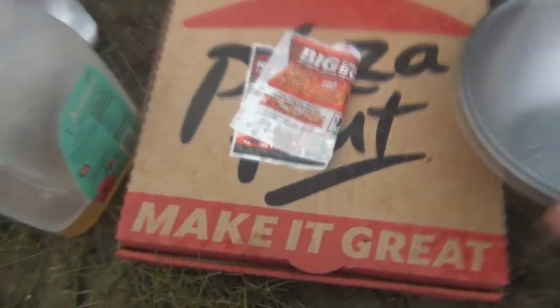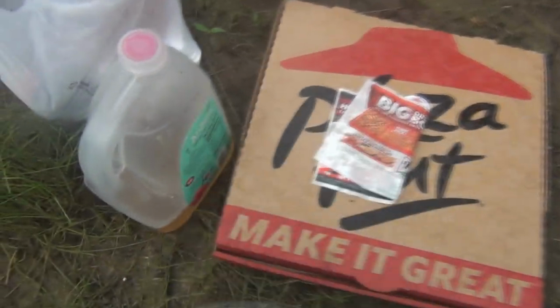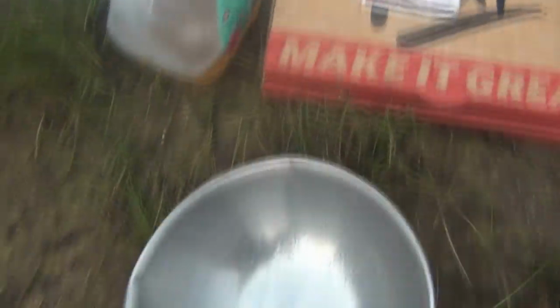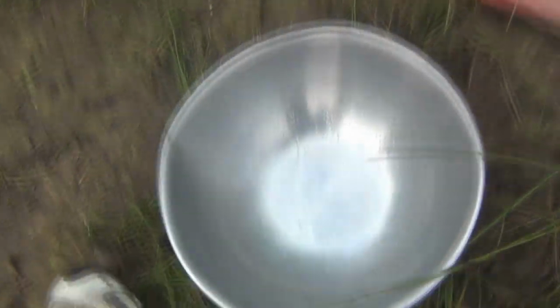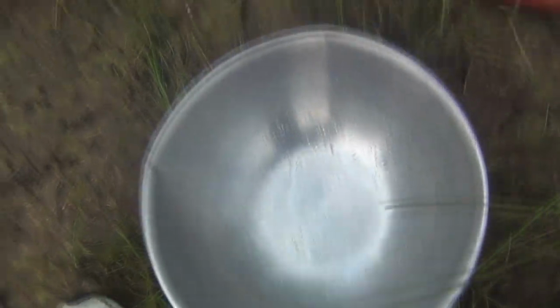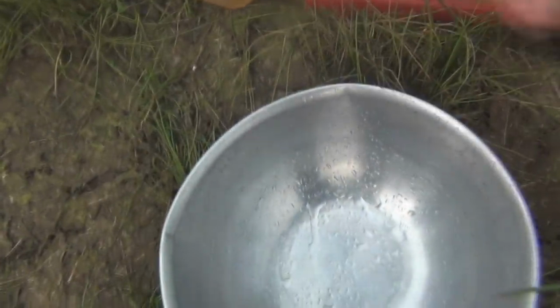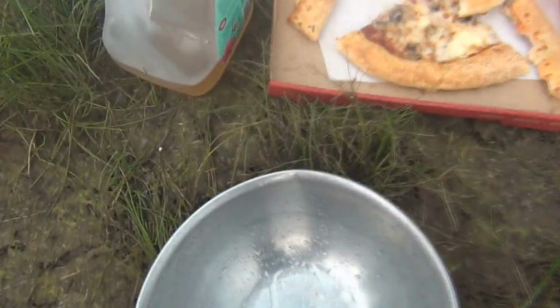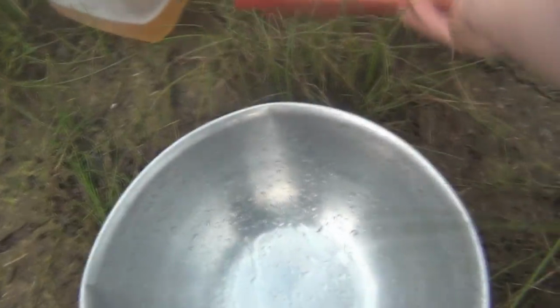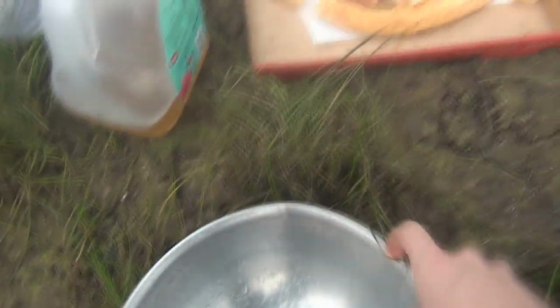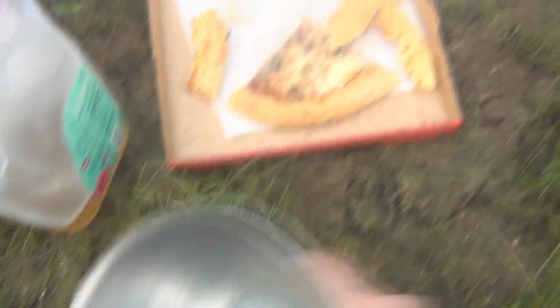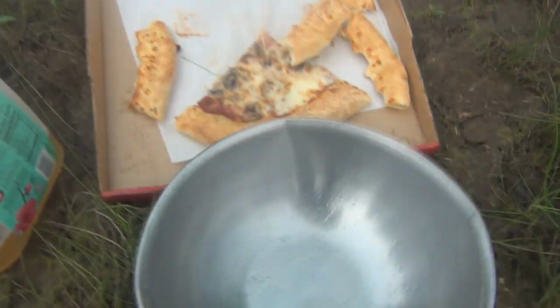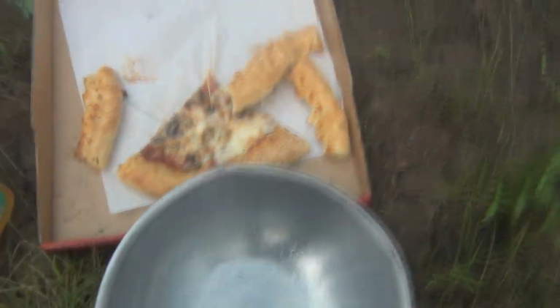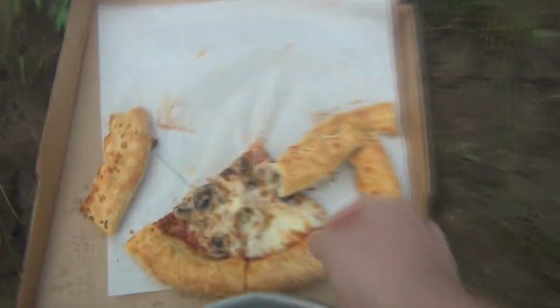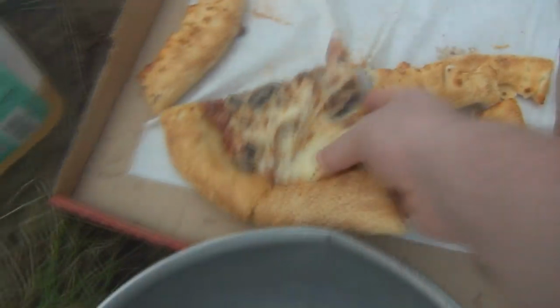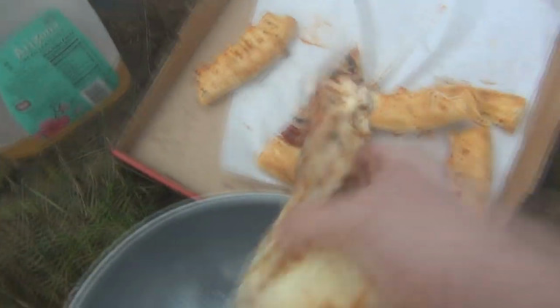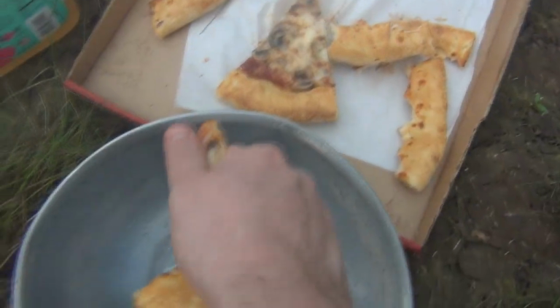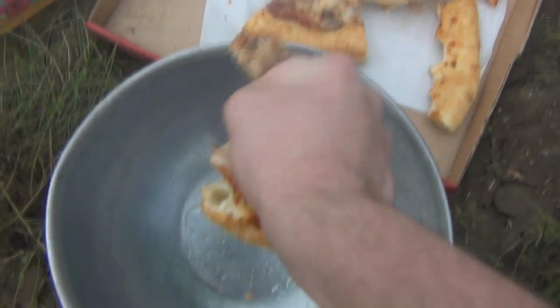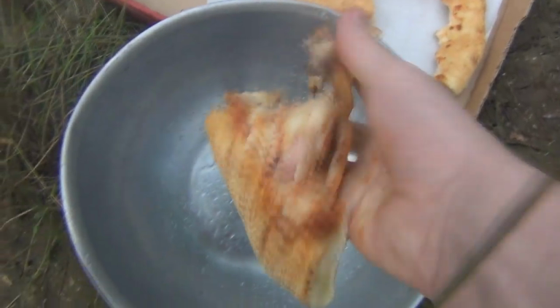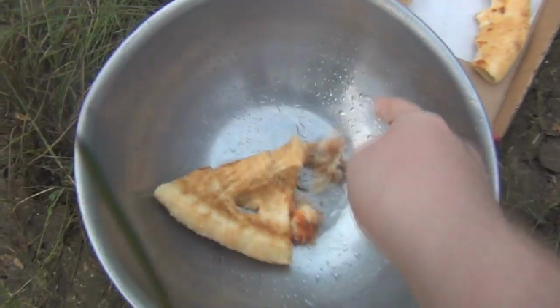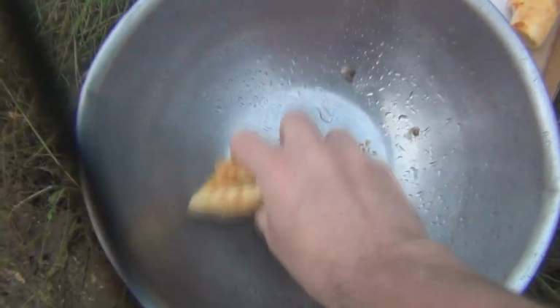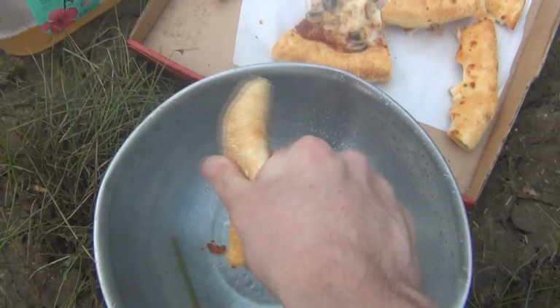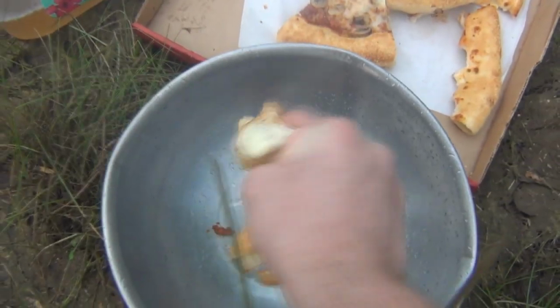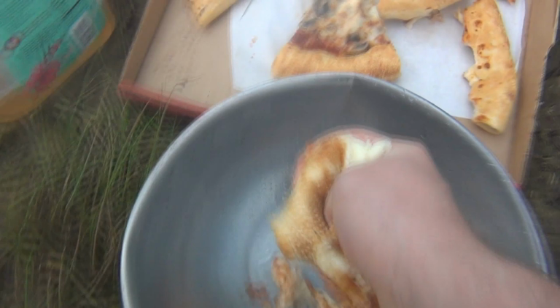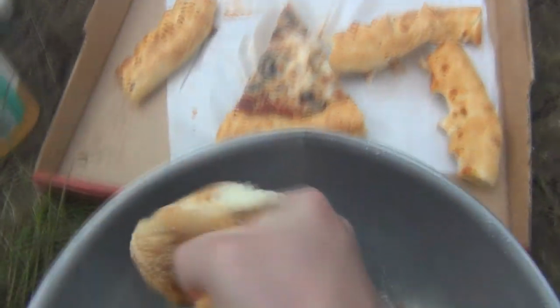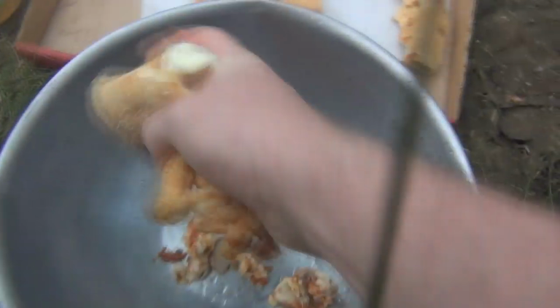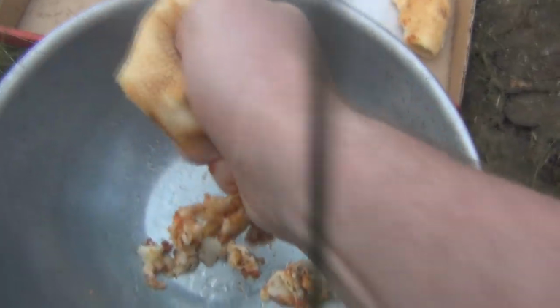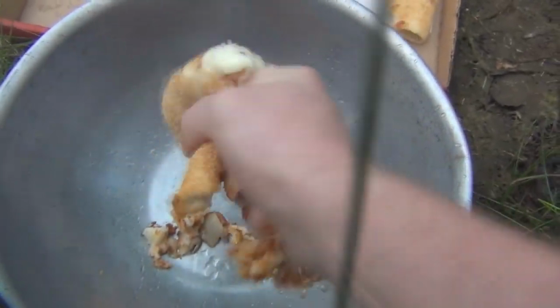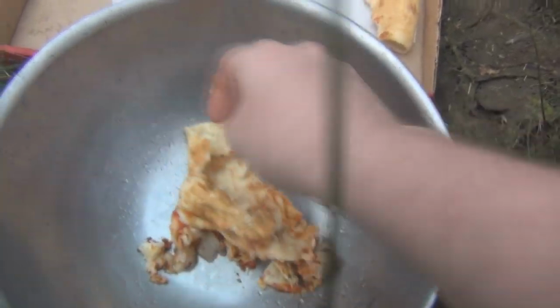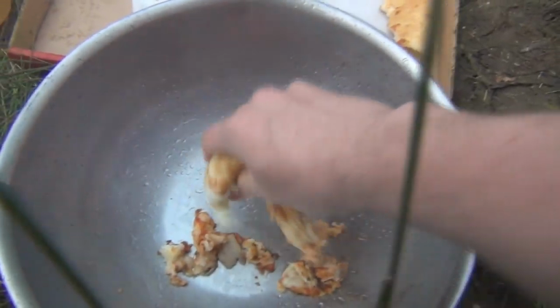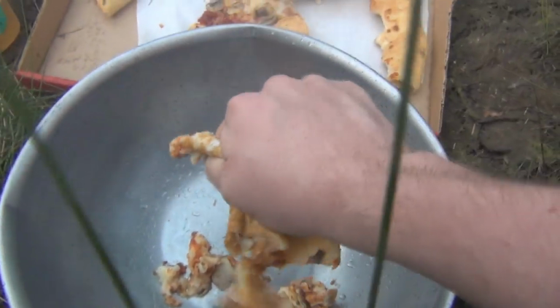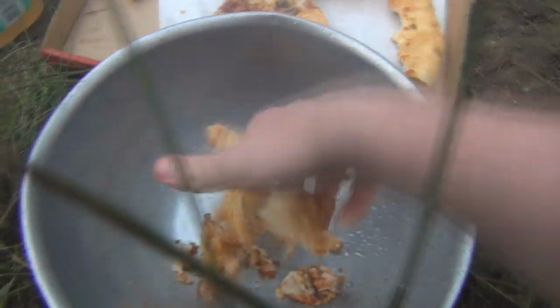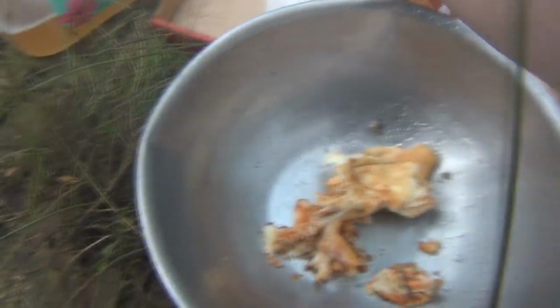So now the first thing you do is you get your tin laminated bowl, and you pour your pizza crust in there. You got to squeeze it and break it into chunks, because otherwise these little squirrel guys won't eat it. You got to make sure it's mushroom and stuffed crust.